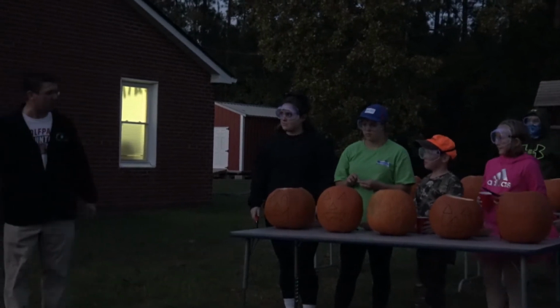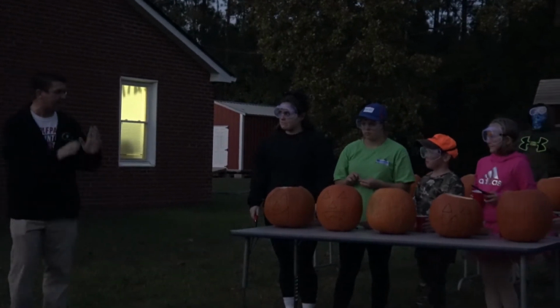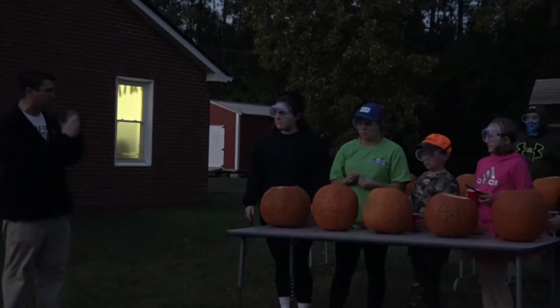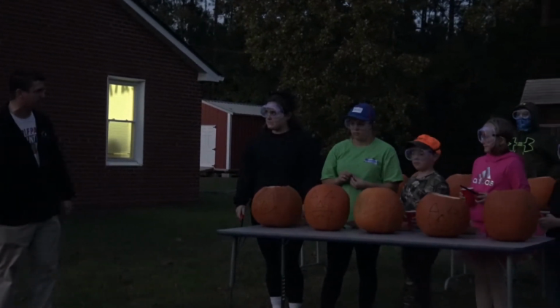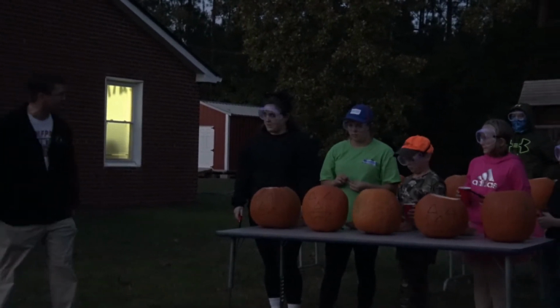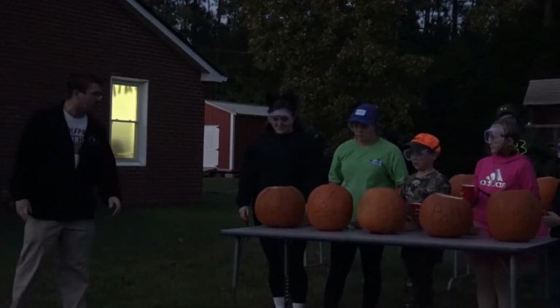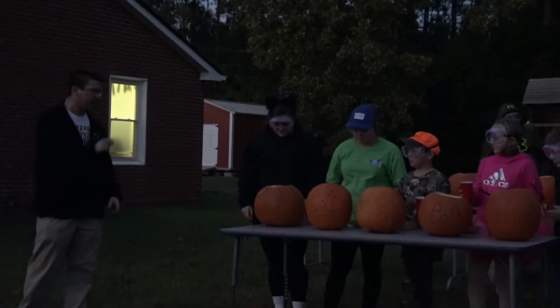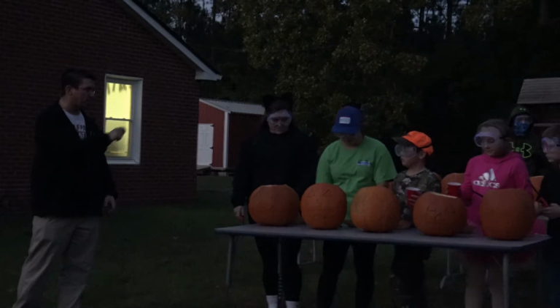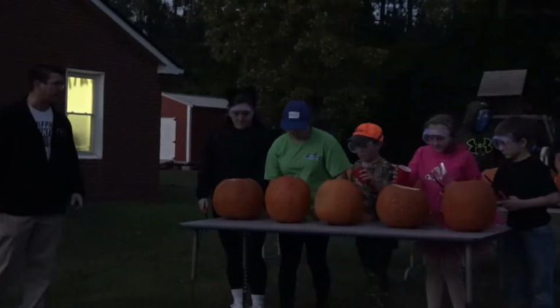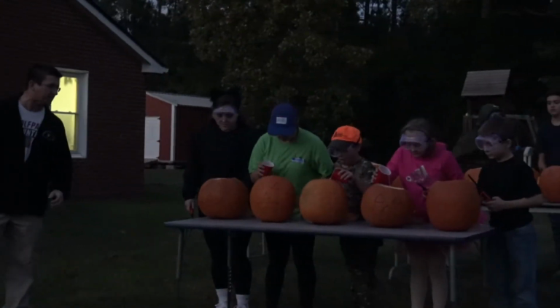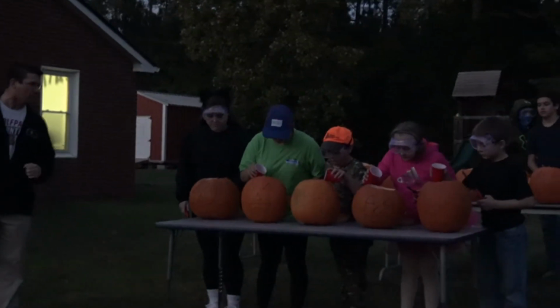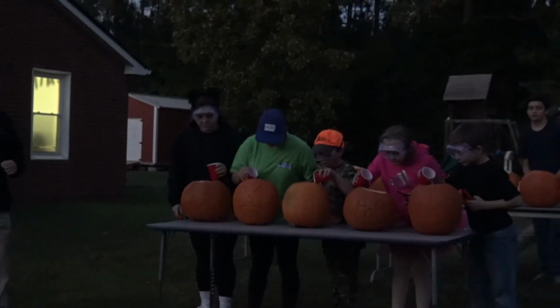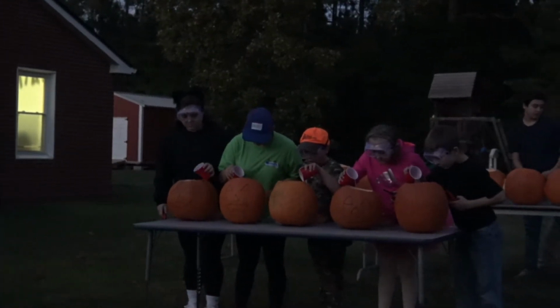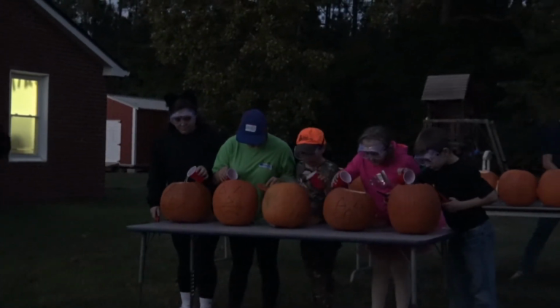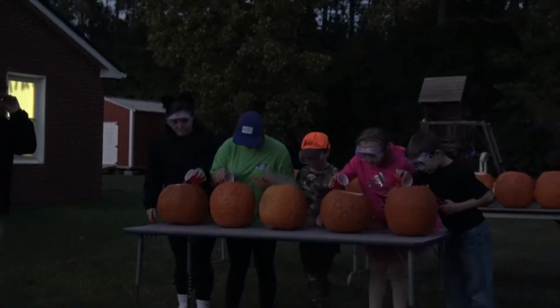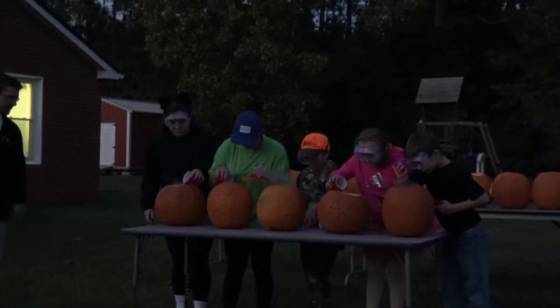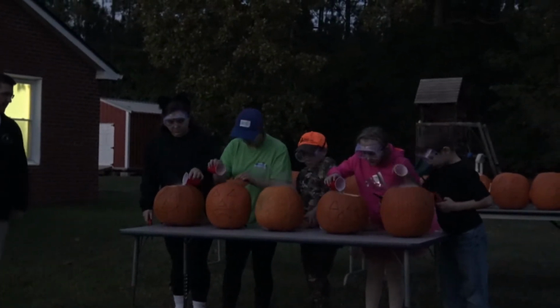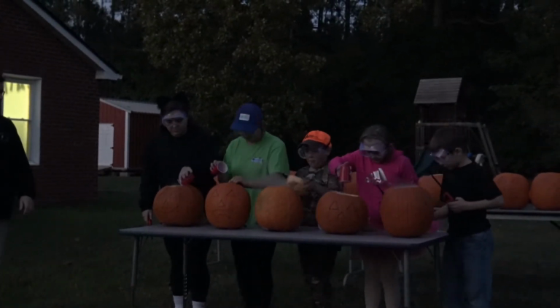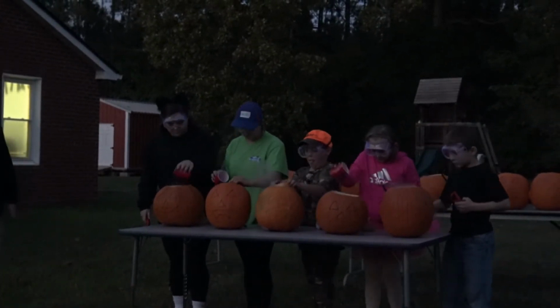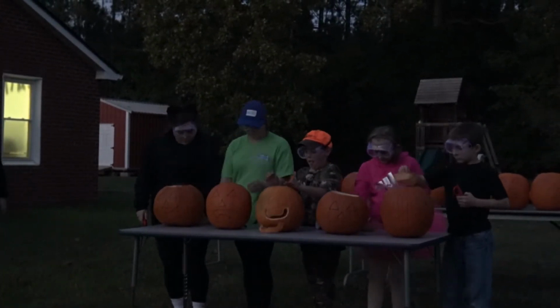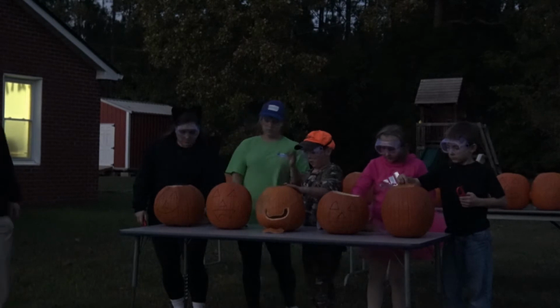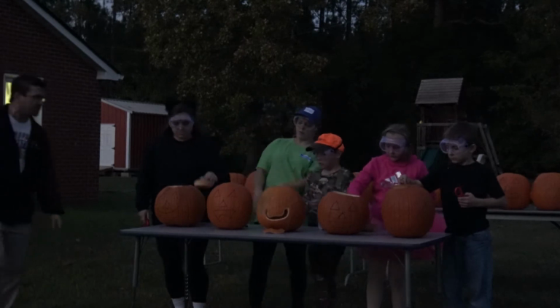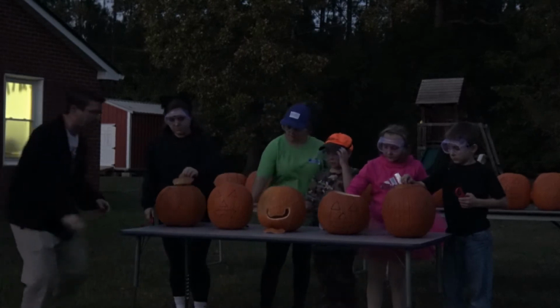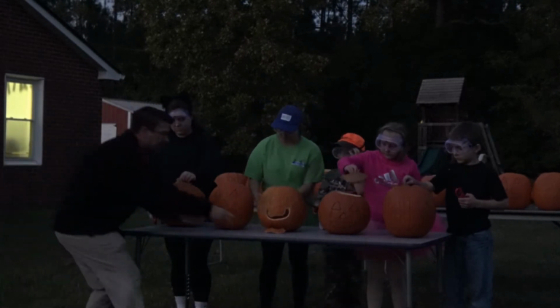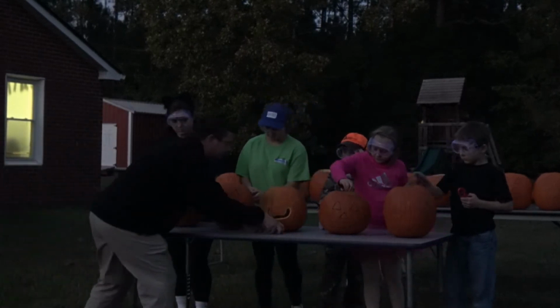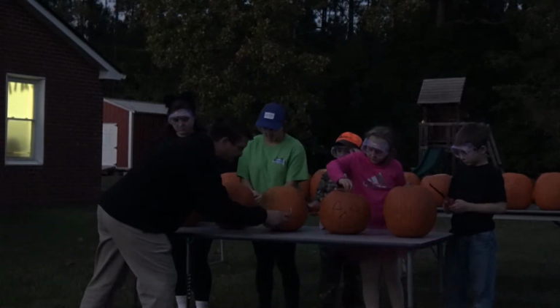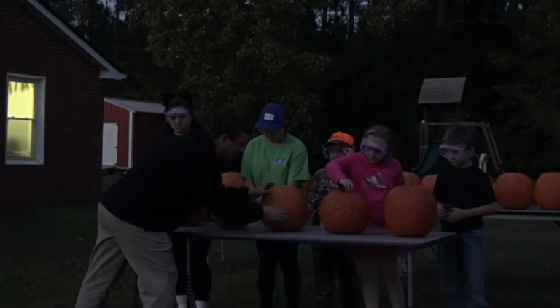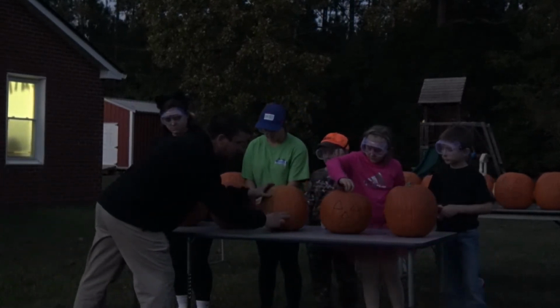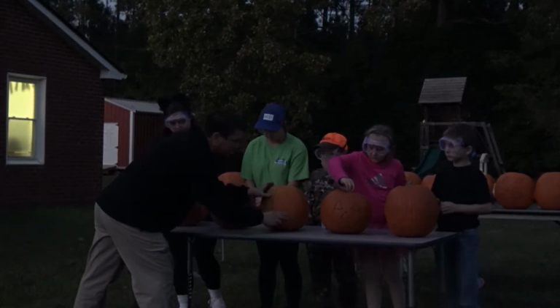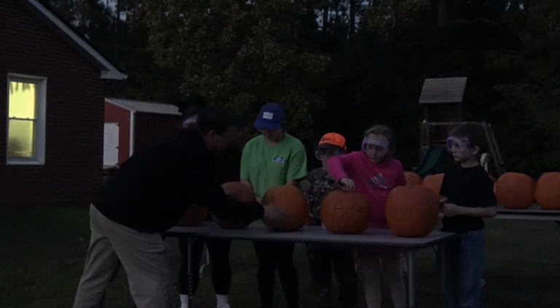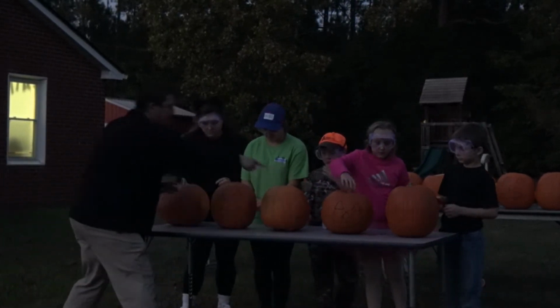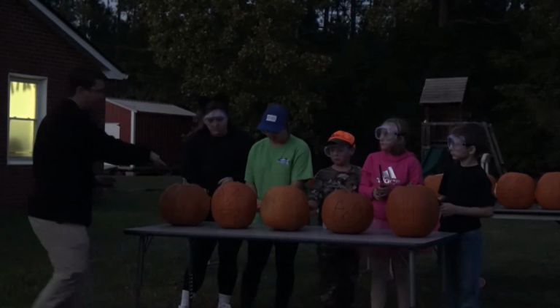Are we ready to pour some water? Go ahead, add the water to the pumpkin, cap the top on it. All right, gas is coming out — that's a good sign. Now it fell out of this one, that's okay. Do we have gas in all the pumpkins? Got gas? Yes.